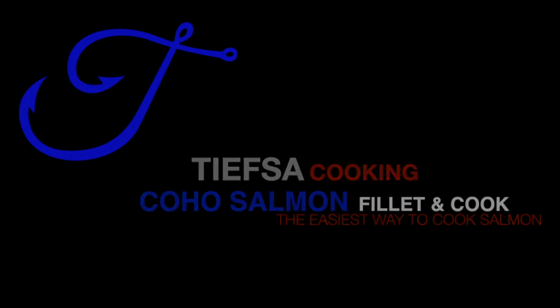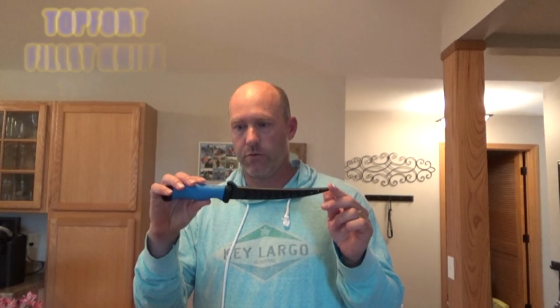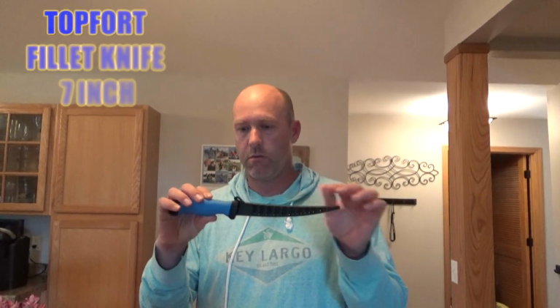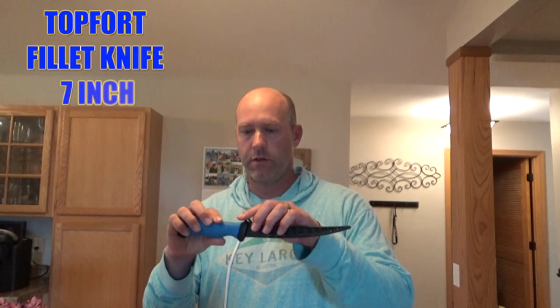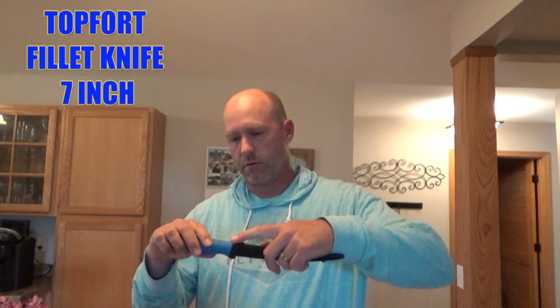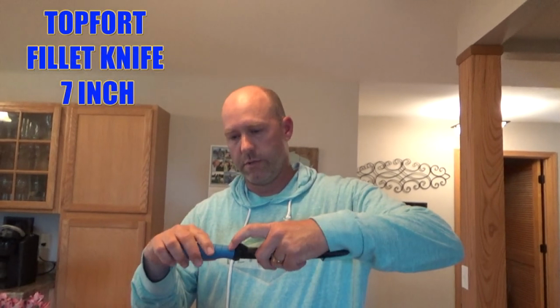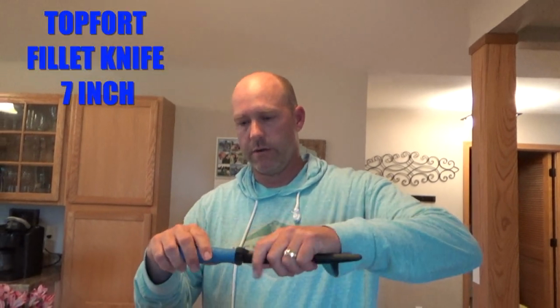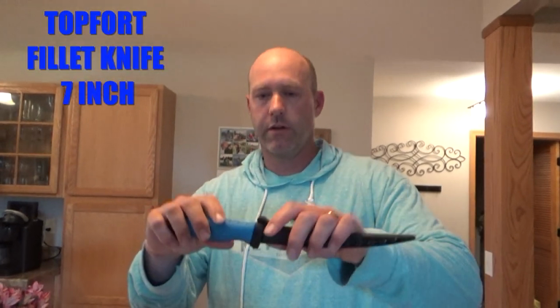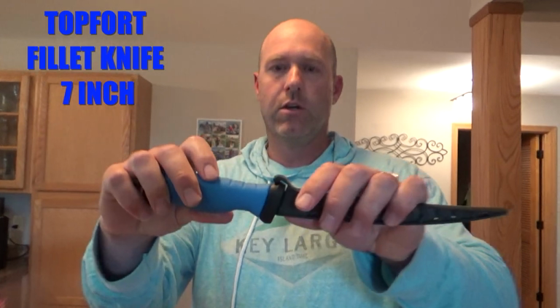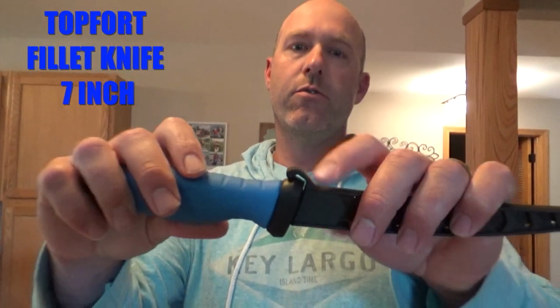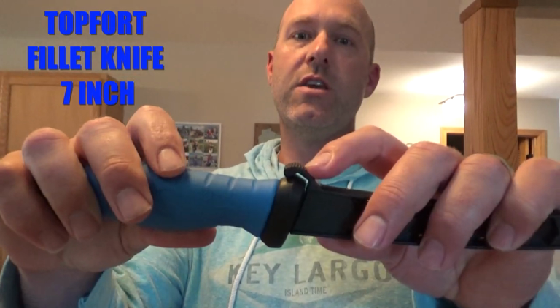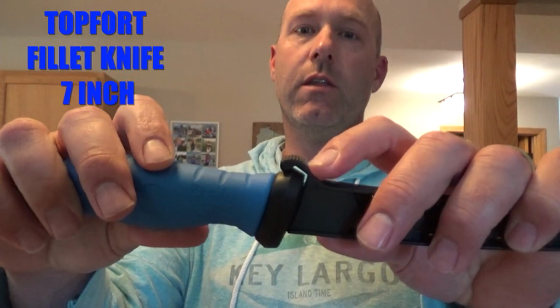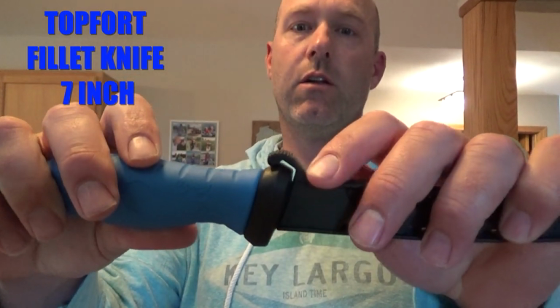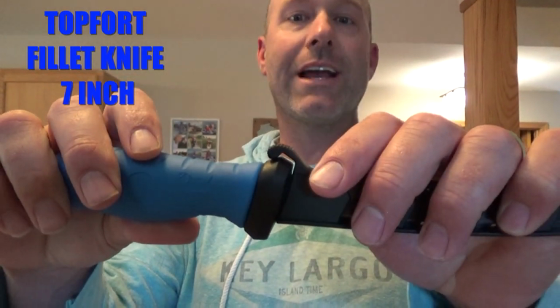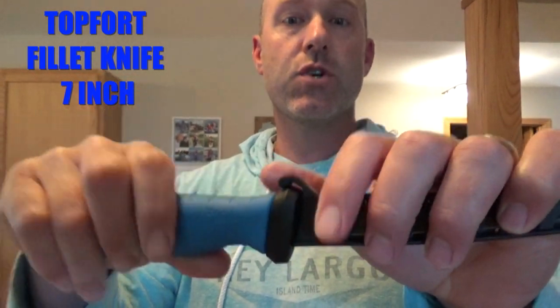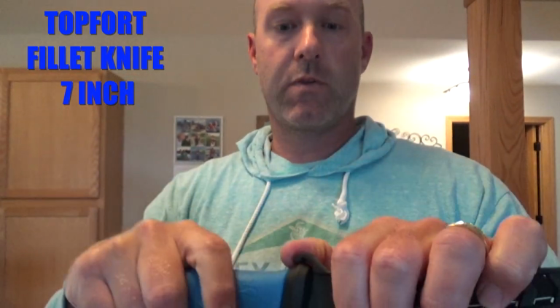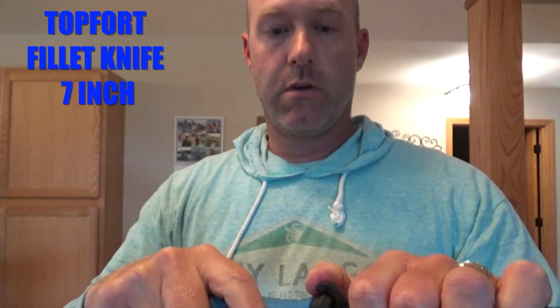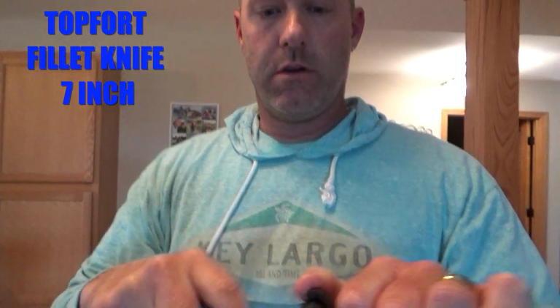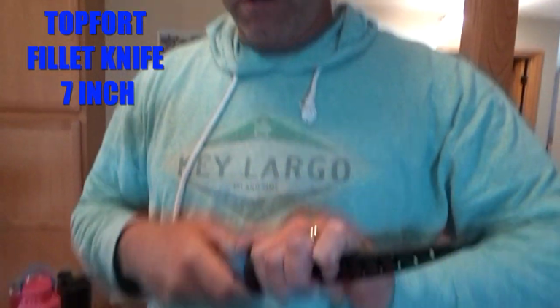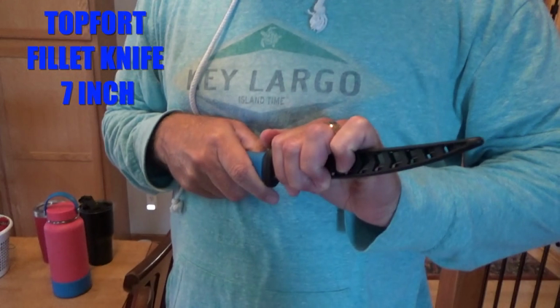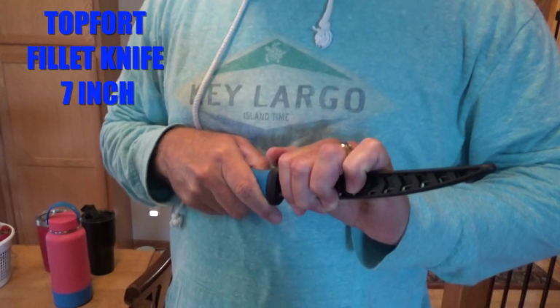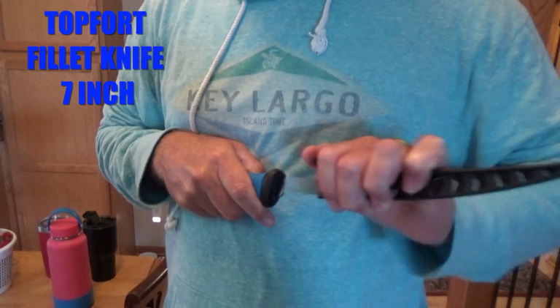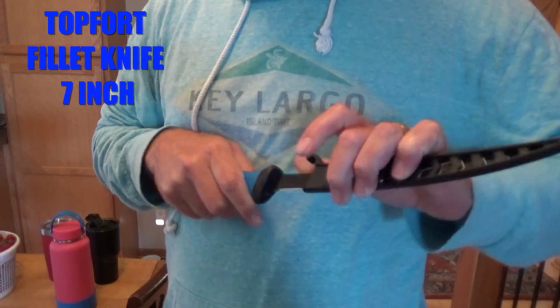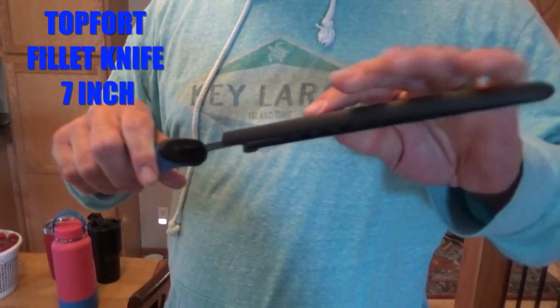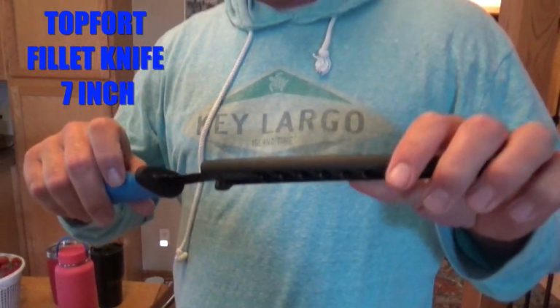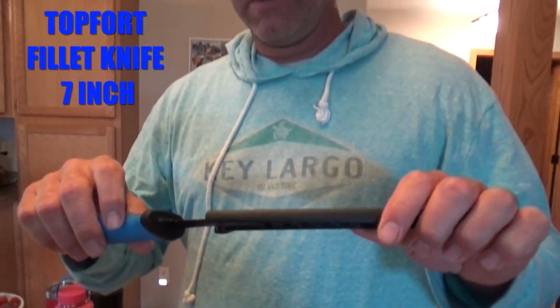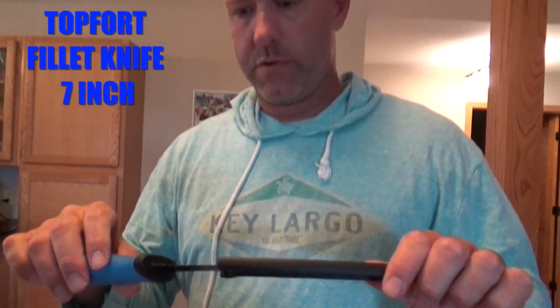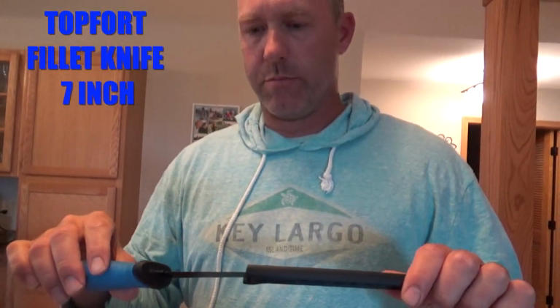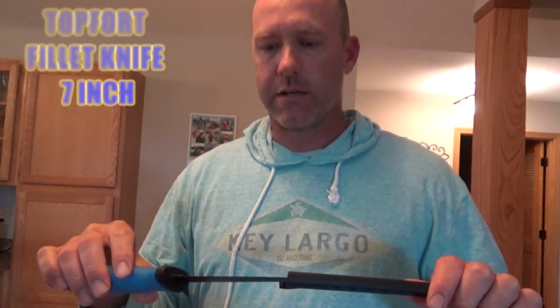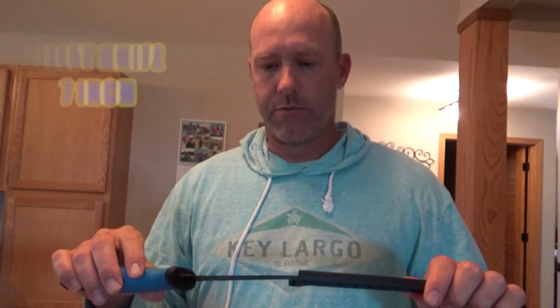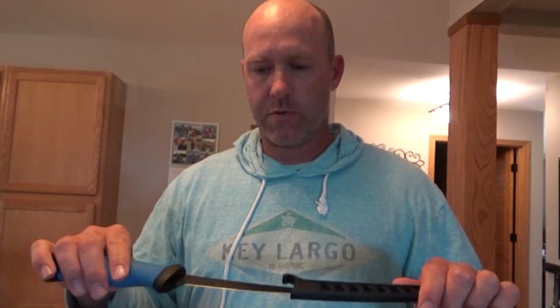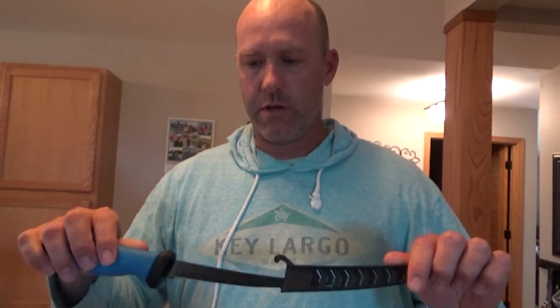Do you see one of the things that's cool about it right away? Do you see the little latch? There it opens up. It's a black knife. Look at that.